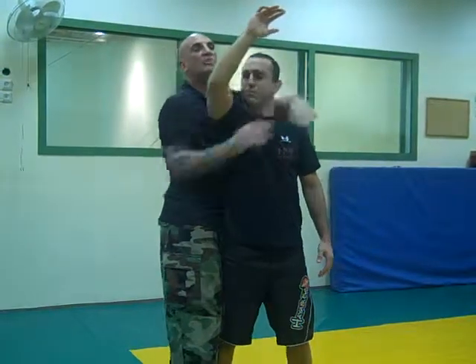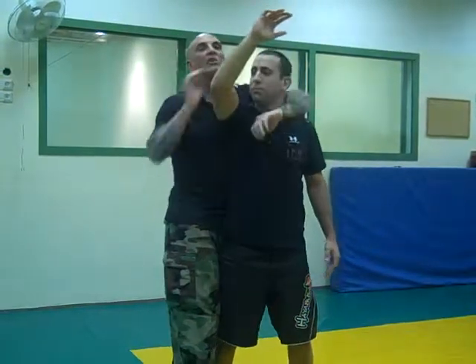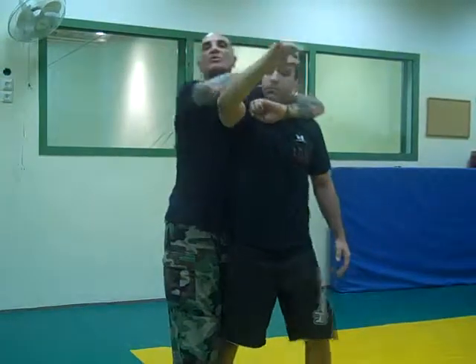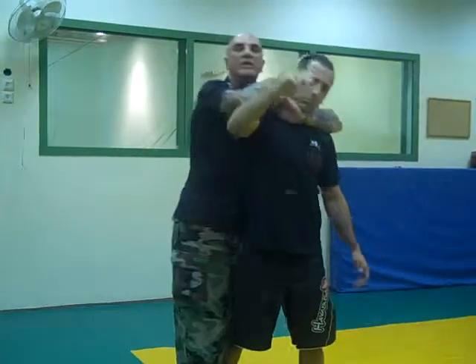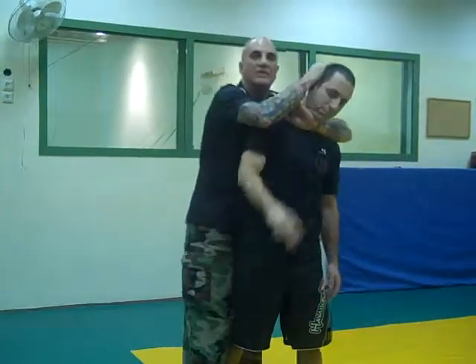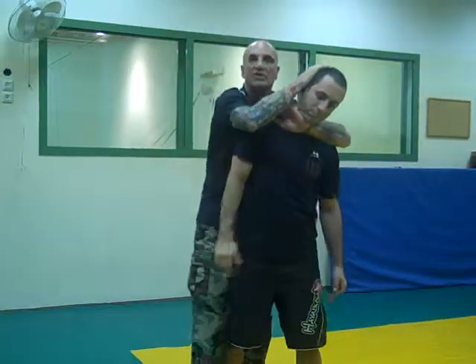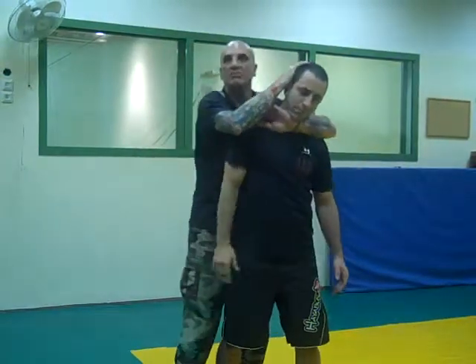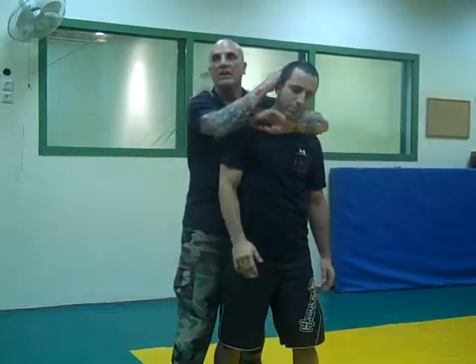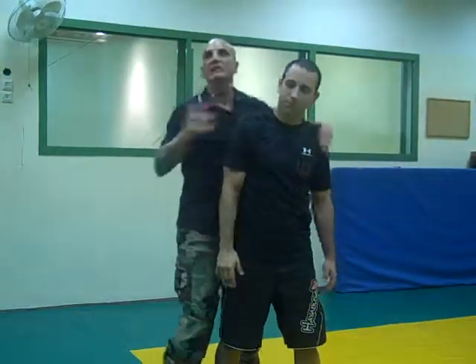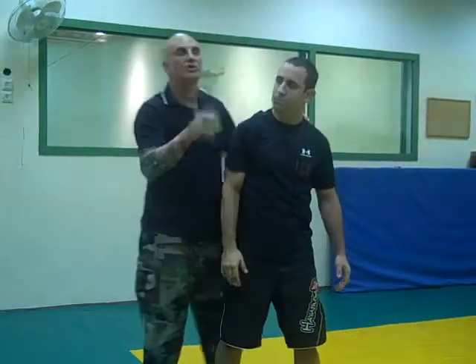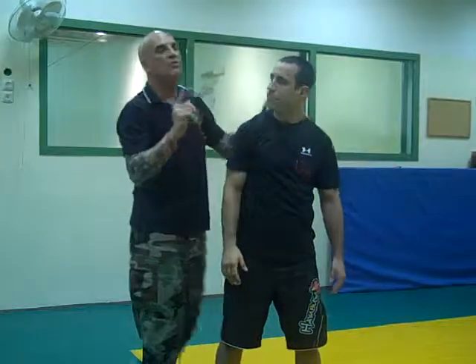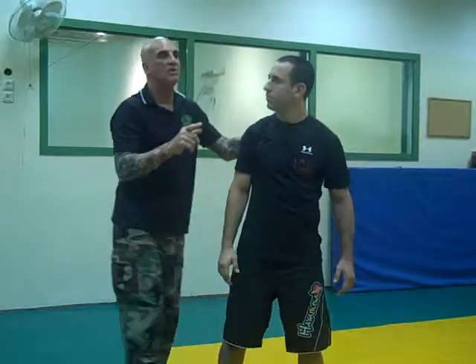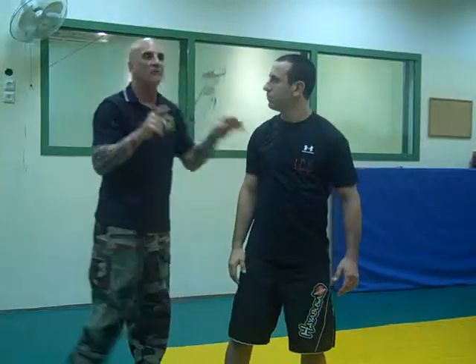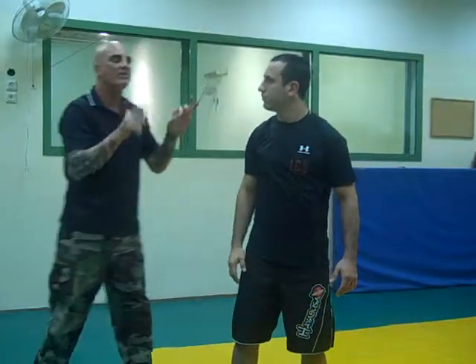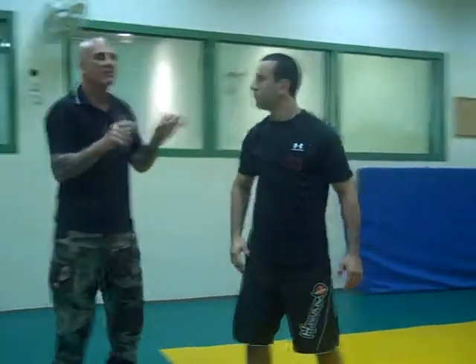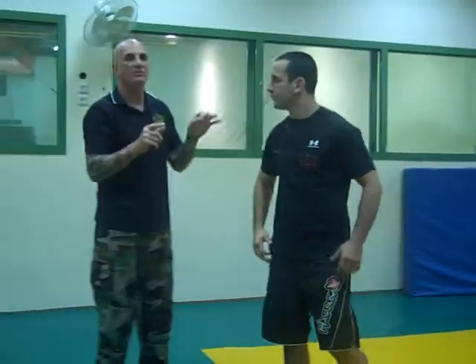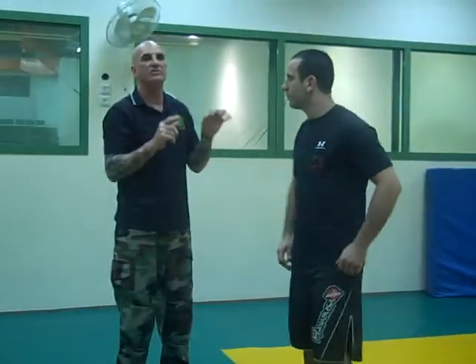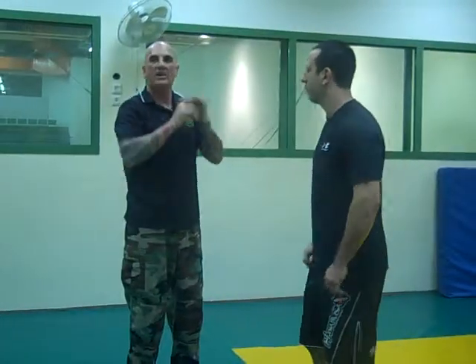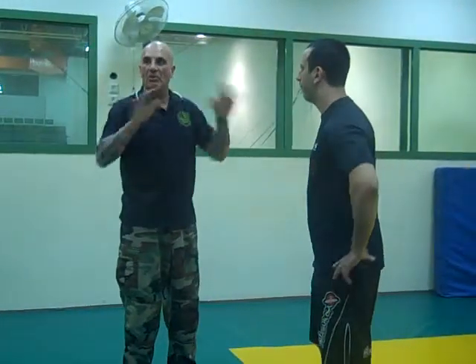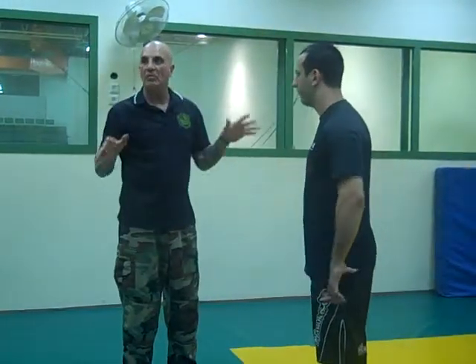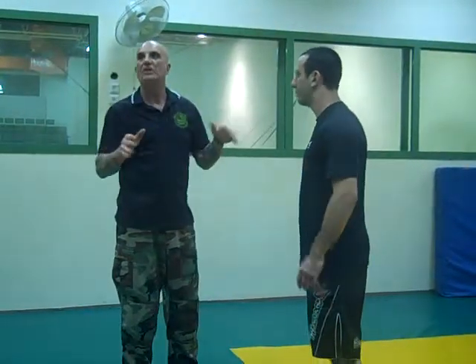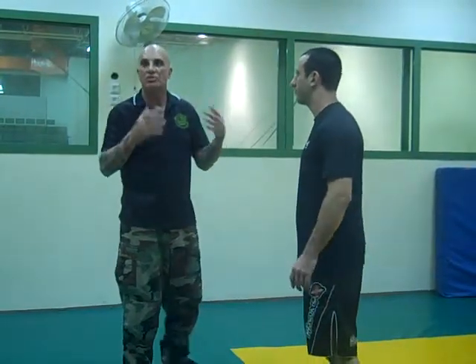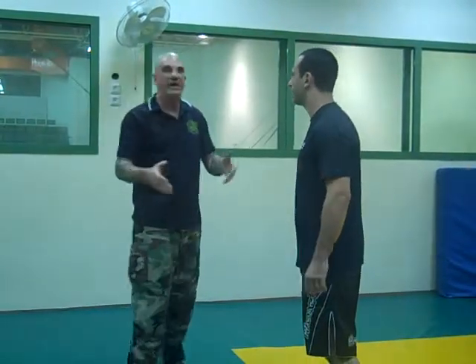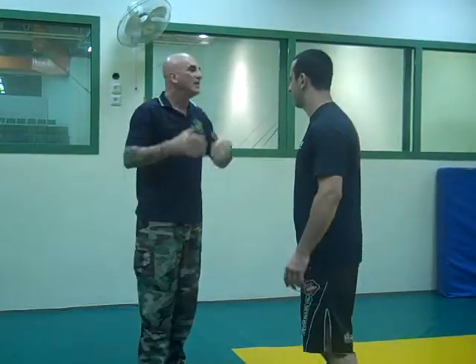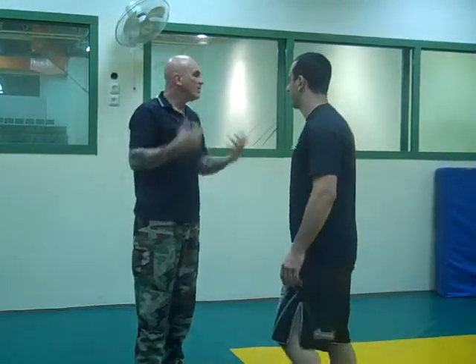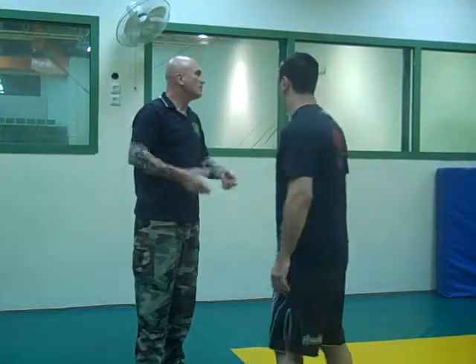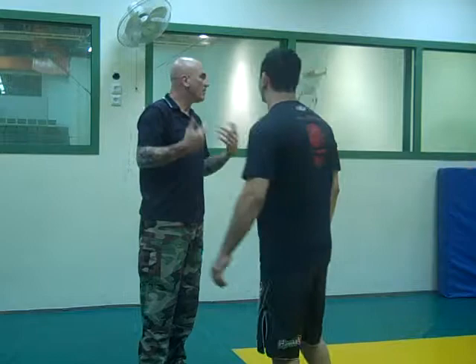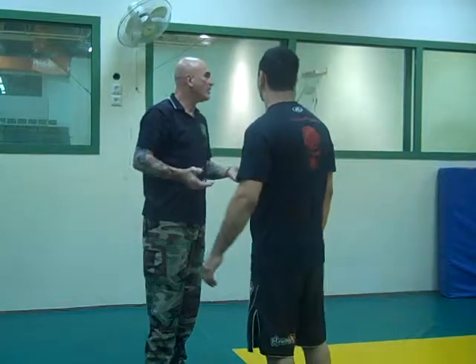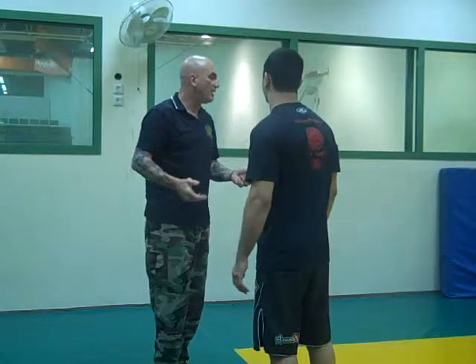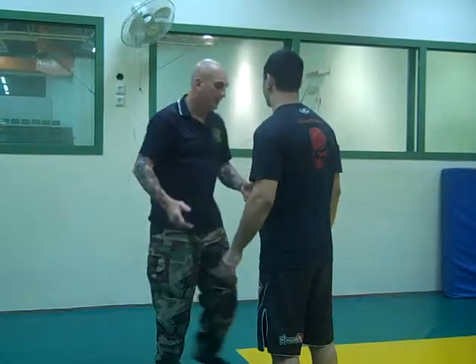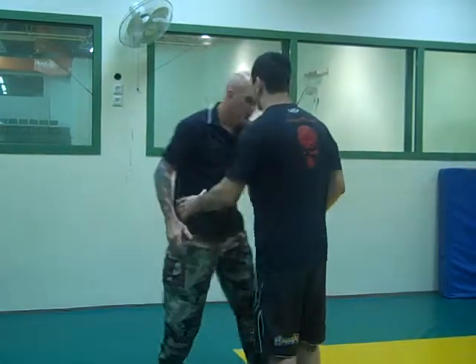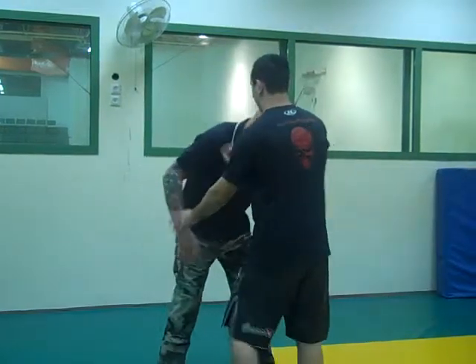Don't try going into a rear naked choke at this point — there's too much movement. Remember, the fine motor skills go out the window. You're sweating, you're nervous, your adrenaline is pumping.